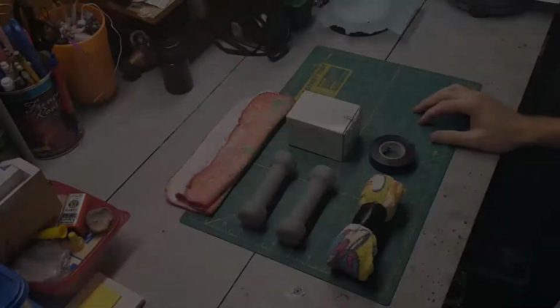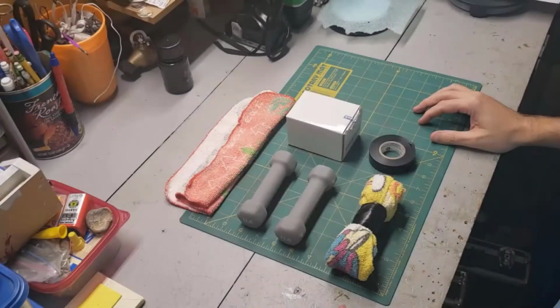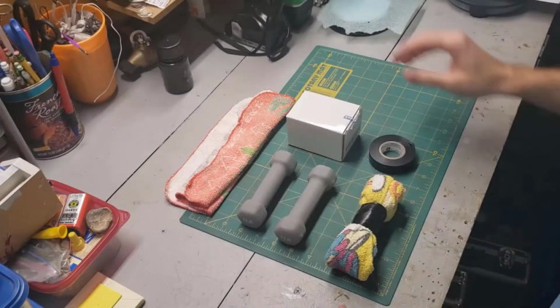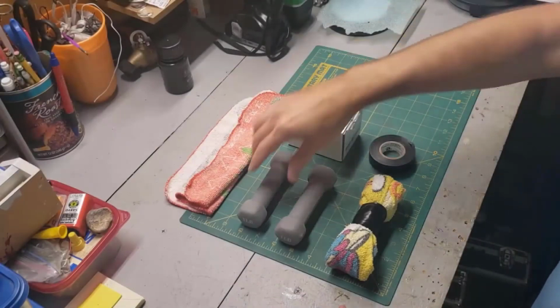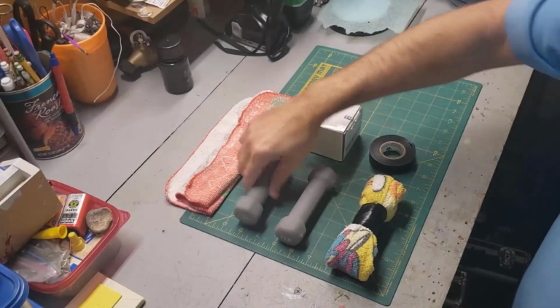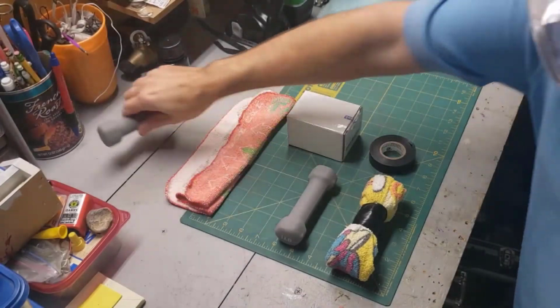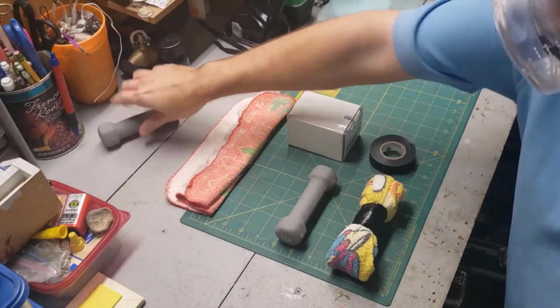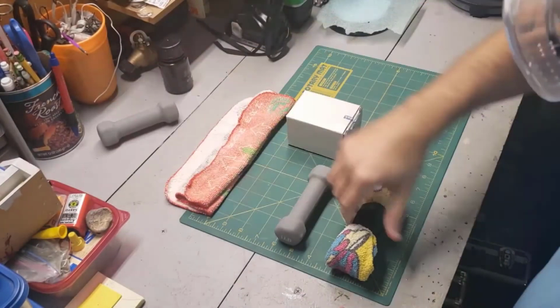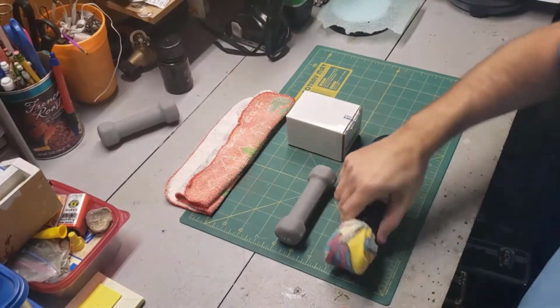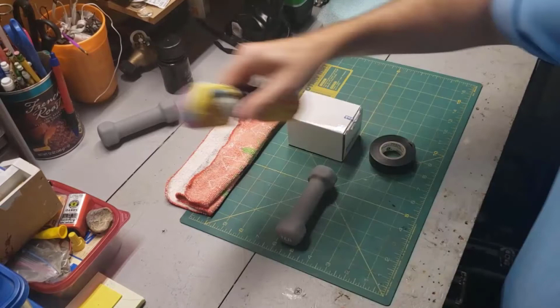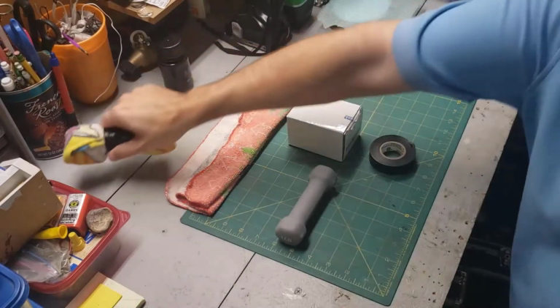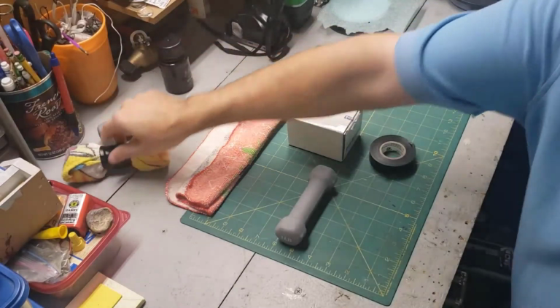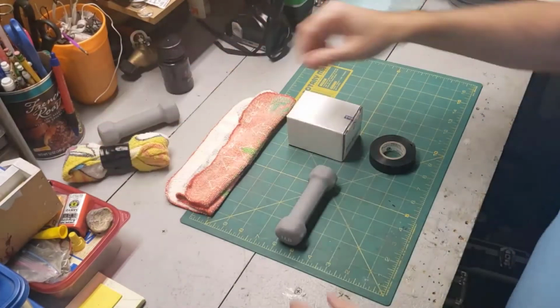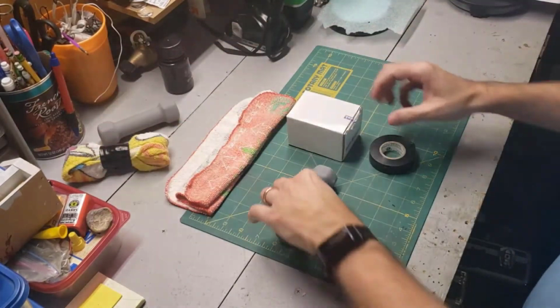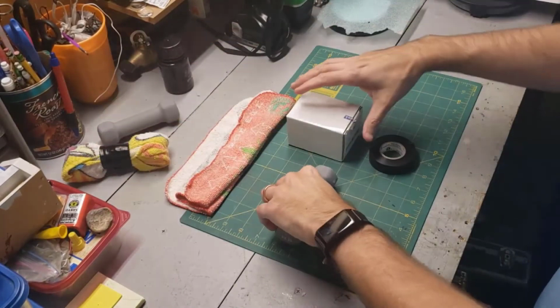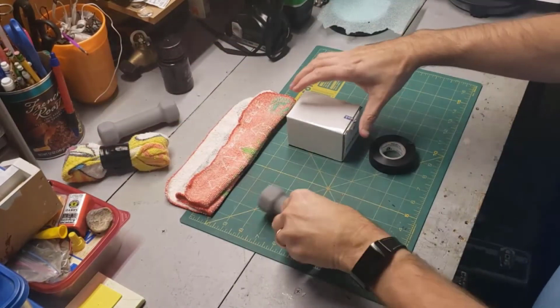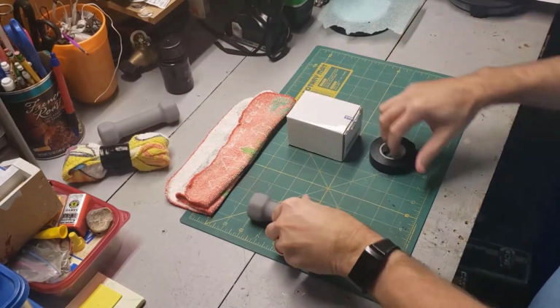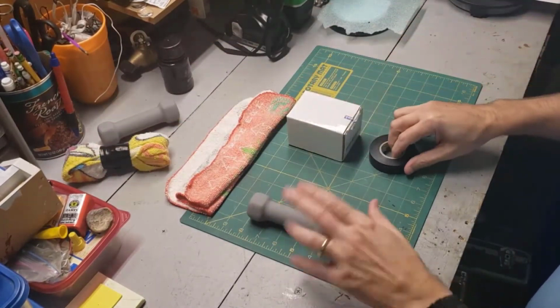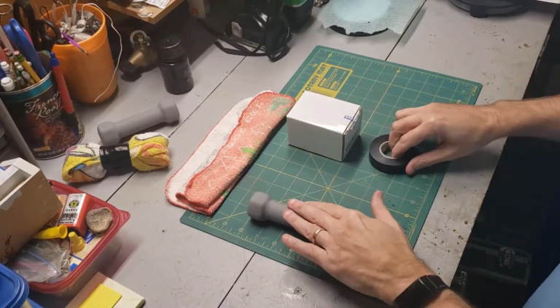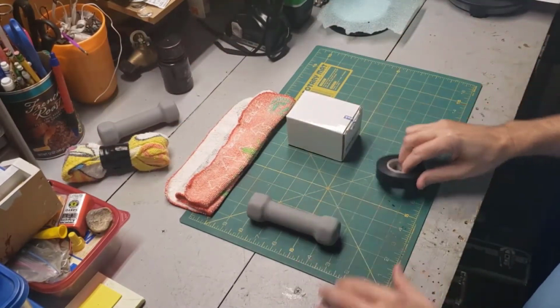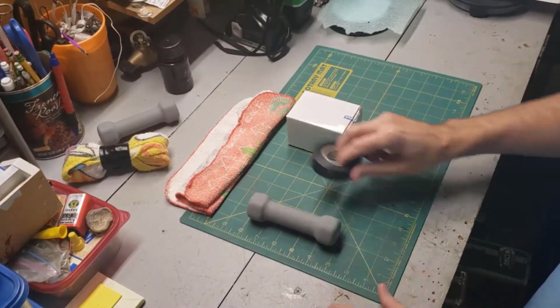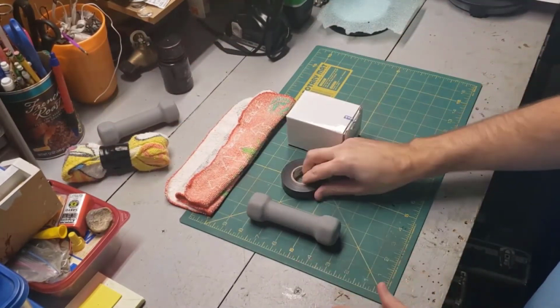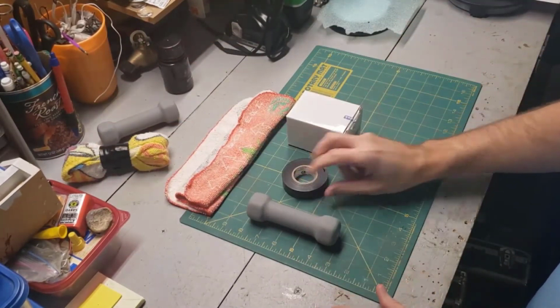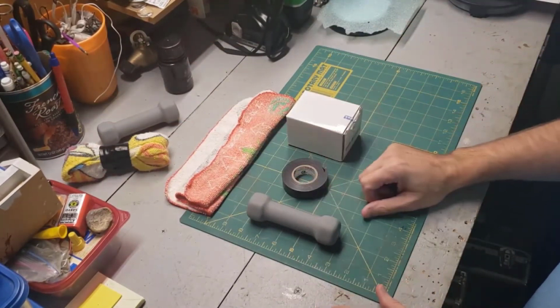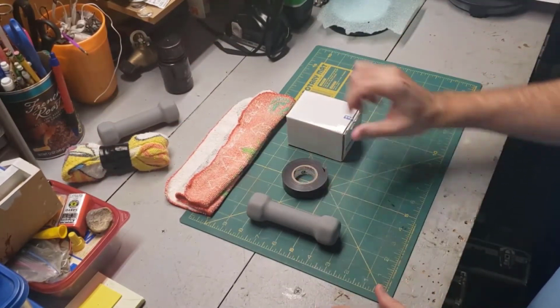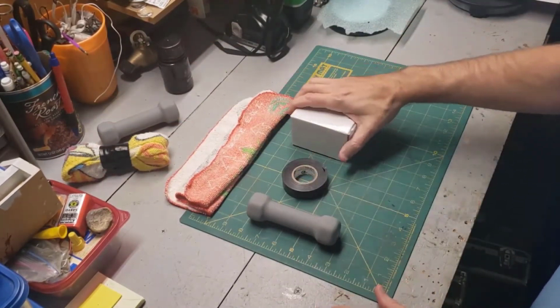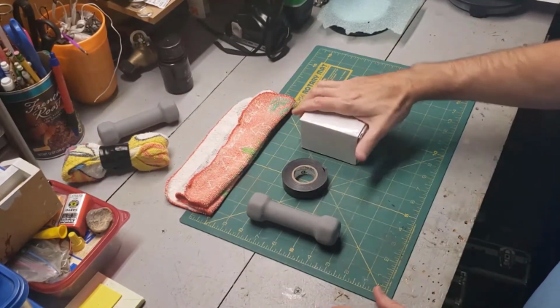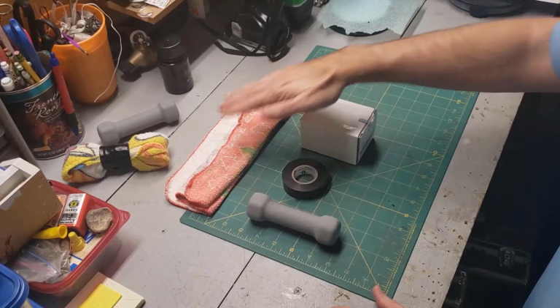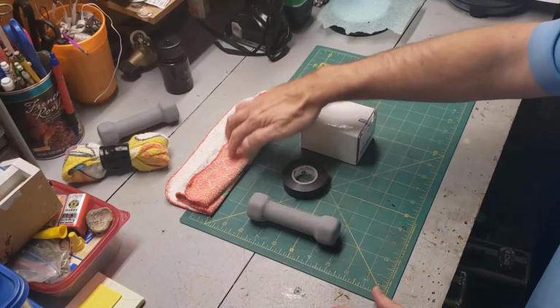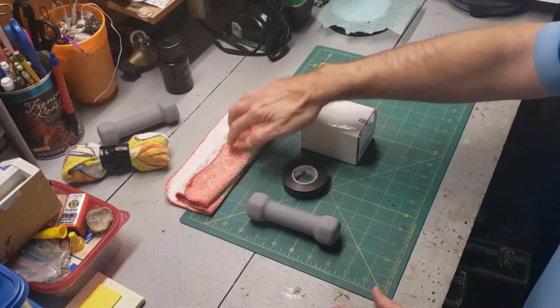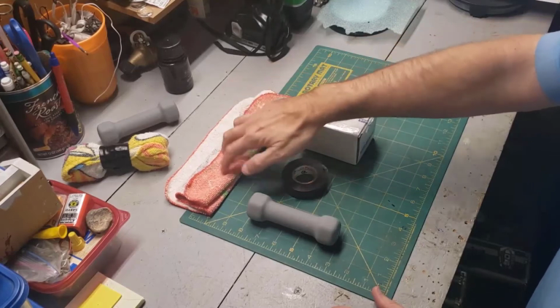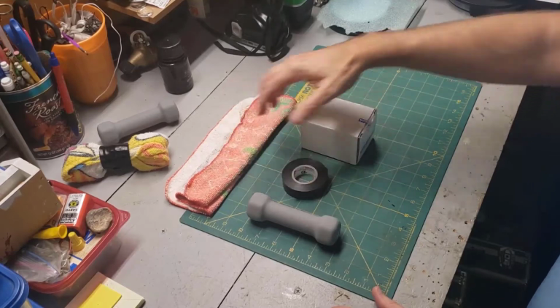Let's clean up our space a little bit. This is really all we need: a dumbbell, electrical tape, rare earth magnets, and a washcloth.